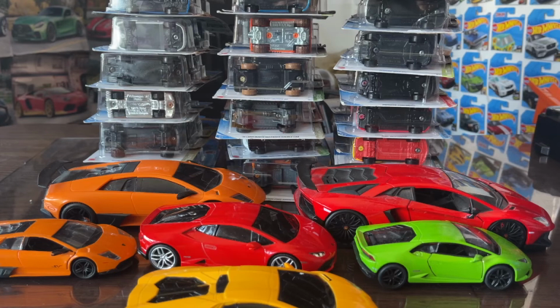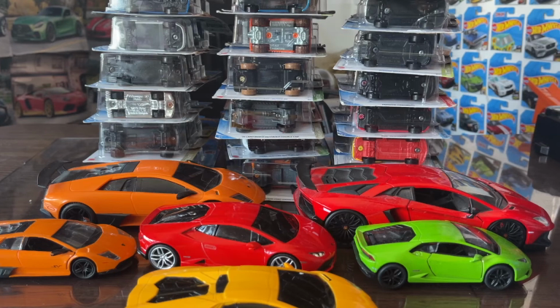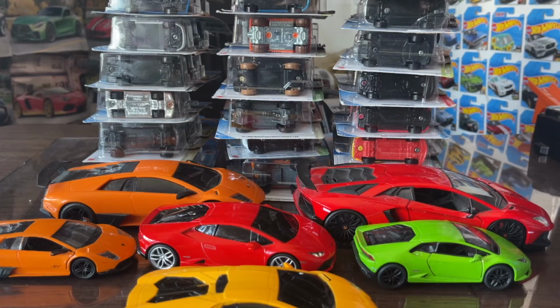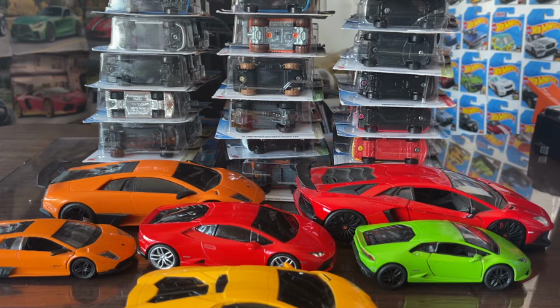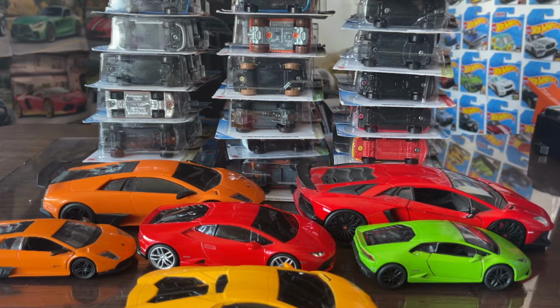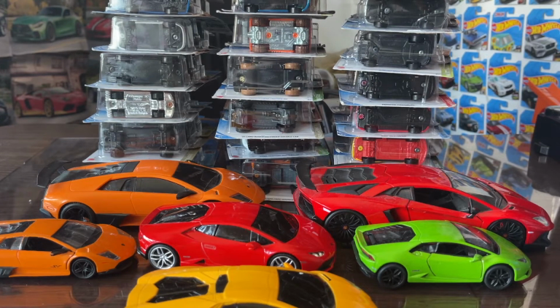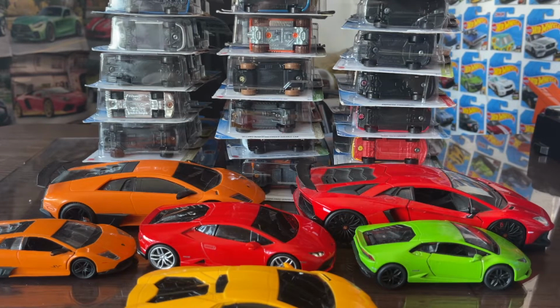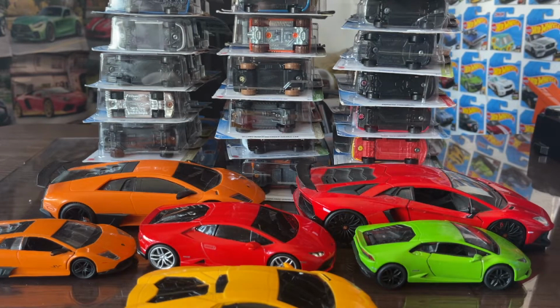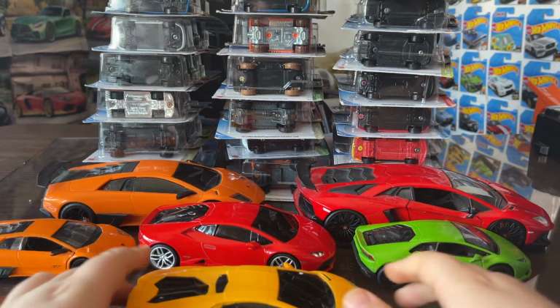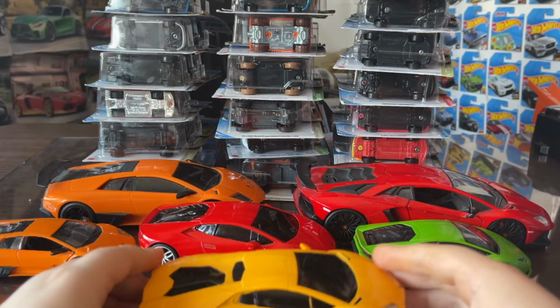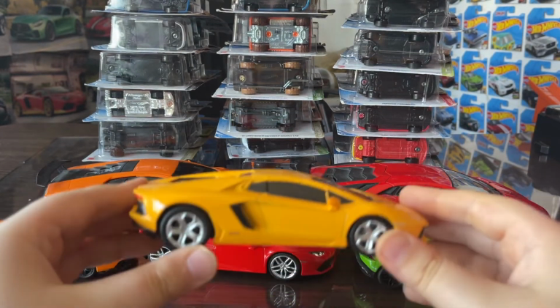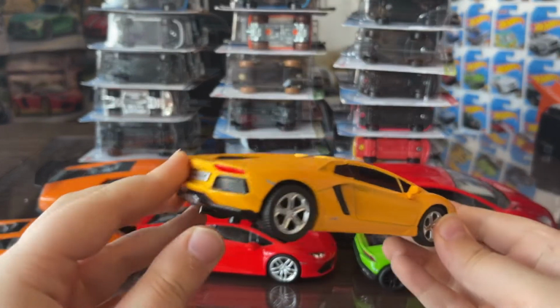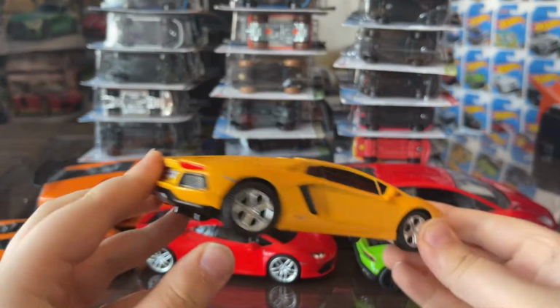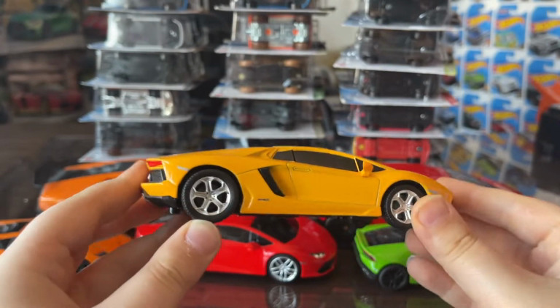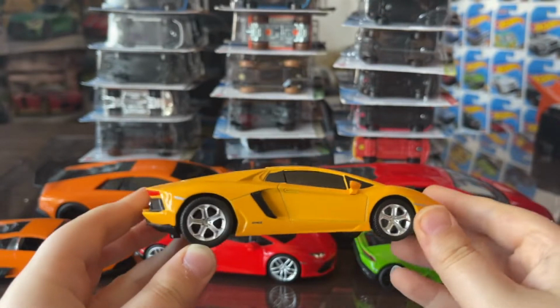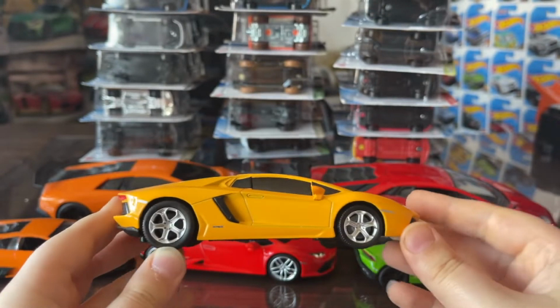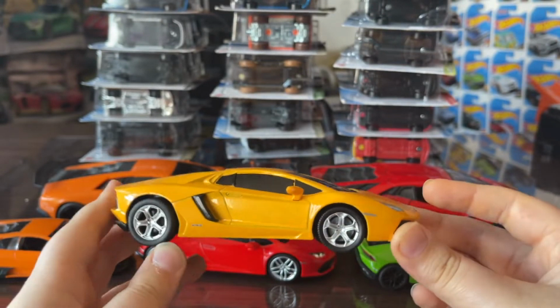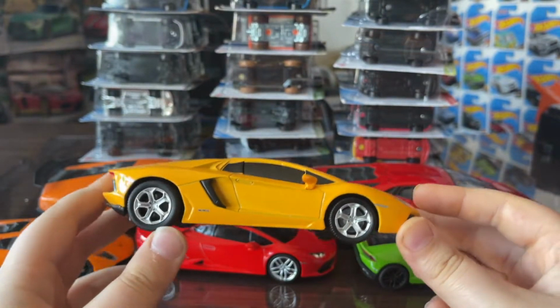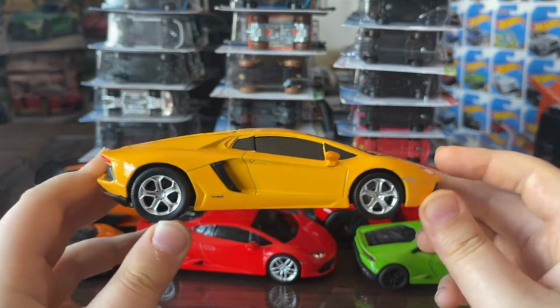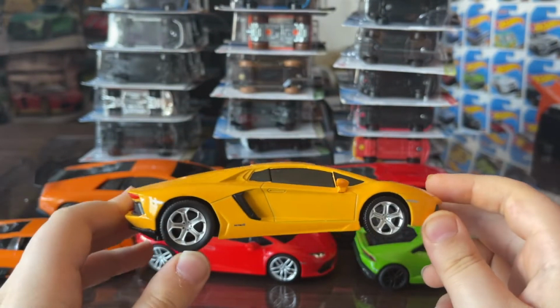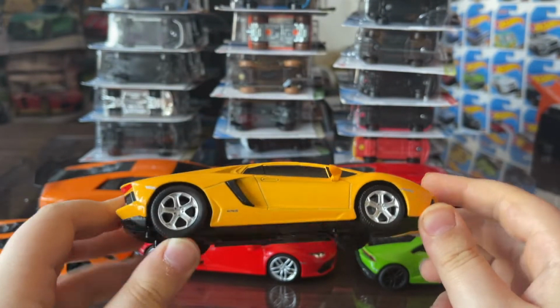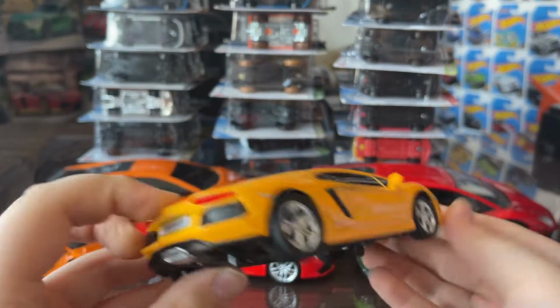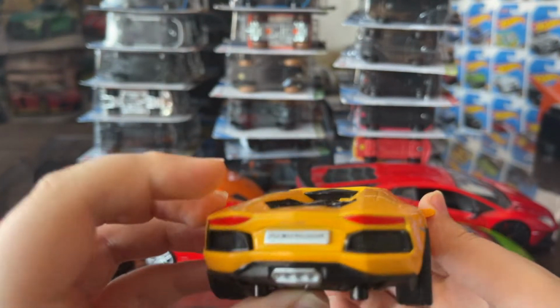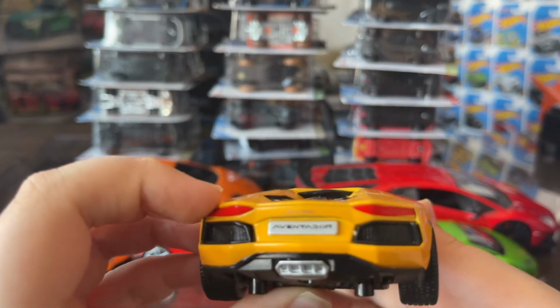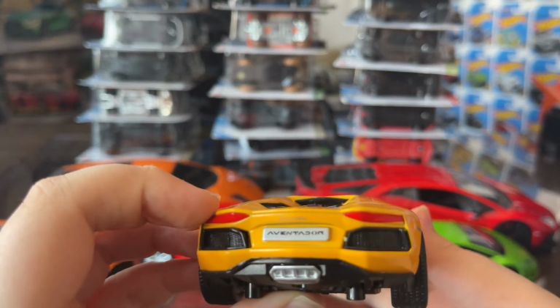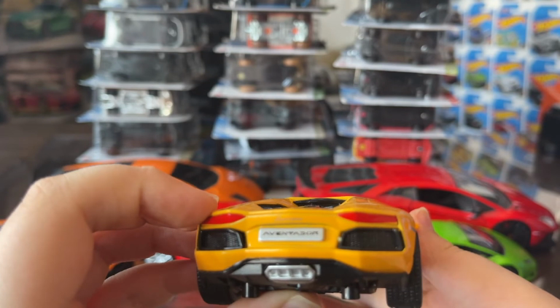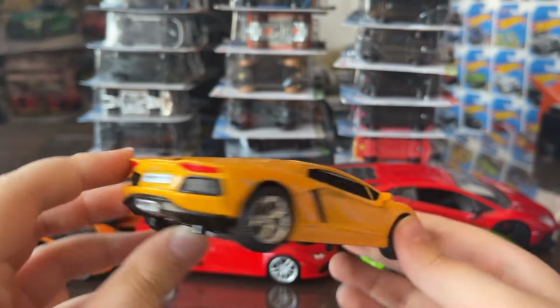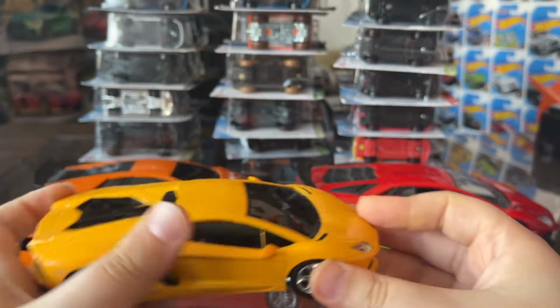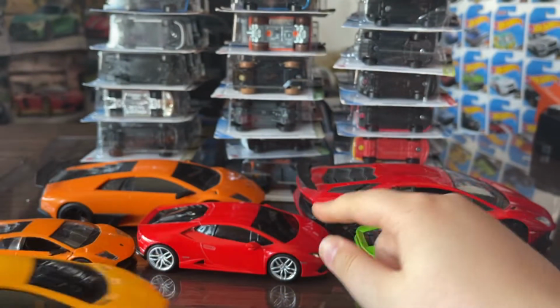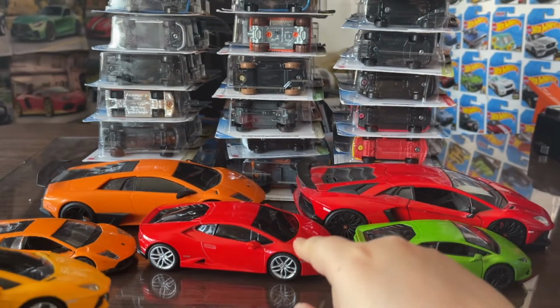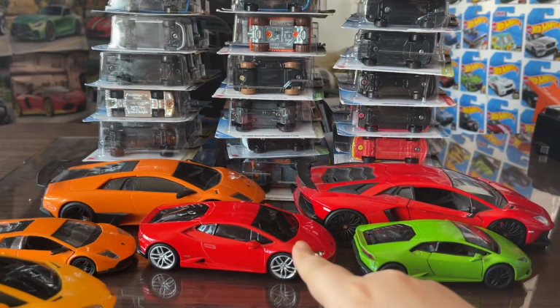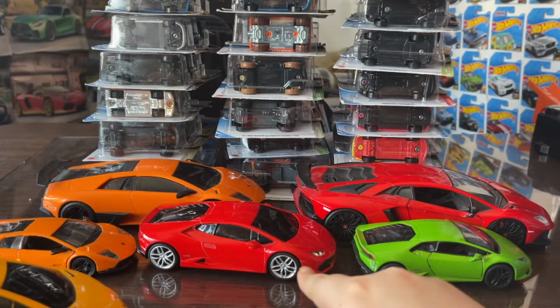Hey guys, welcome to my channel. Today we got a new Lamborghini in our collection — we got a Lamborghini Aventador. Originally in the other video we got a different one, so now we got another one.